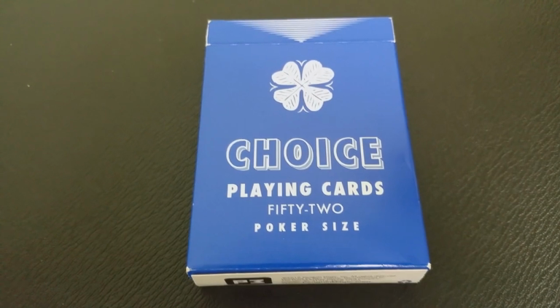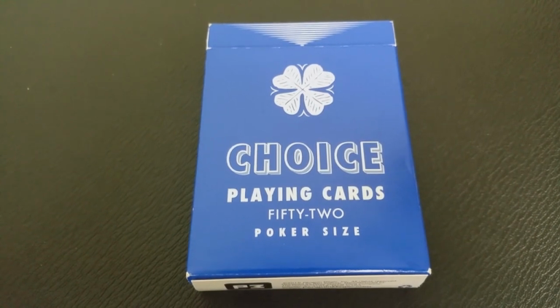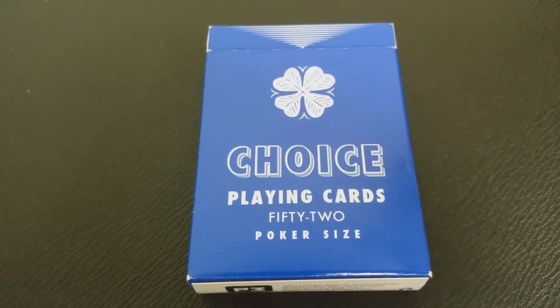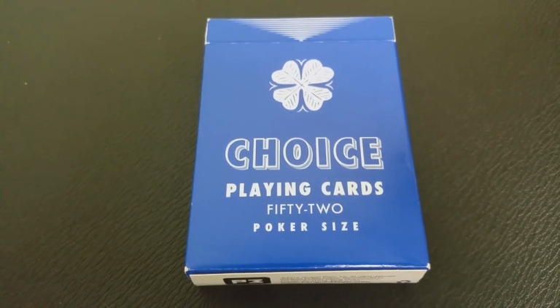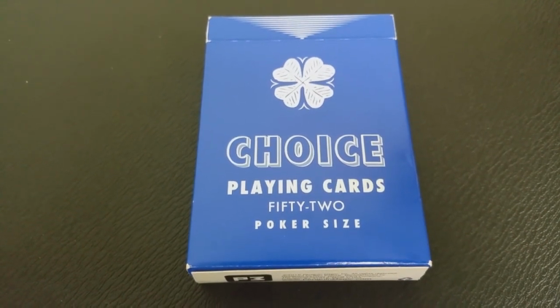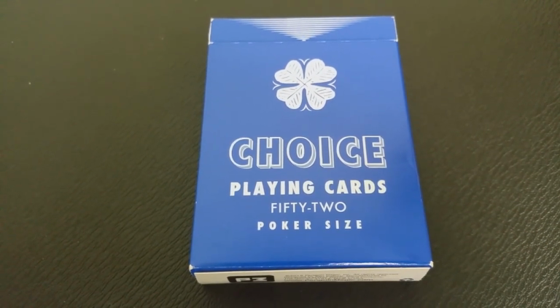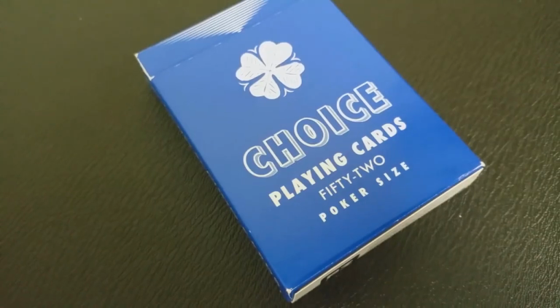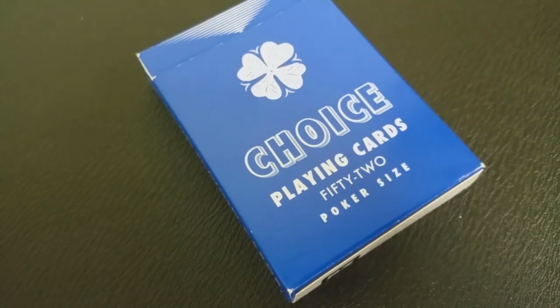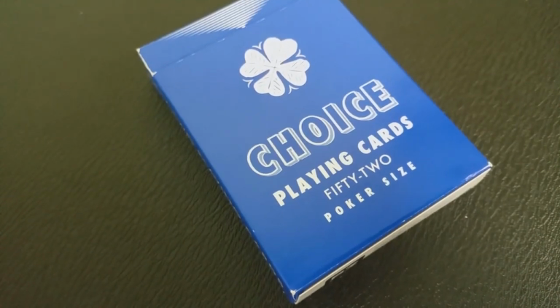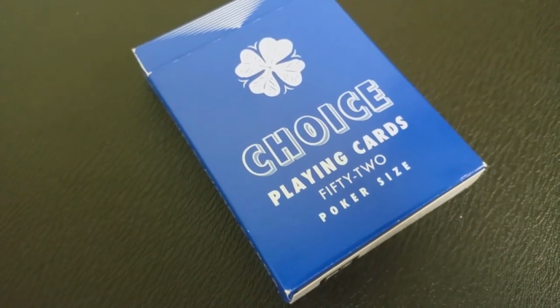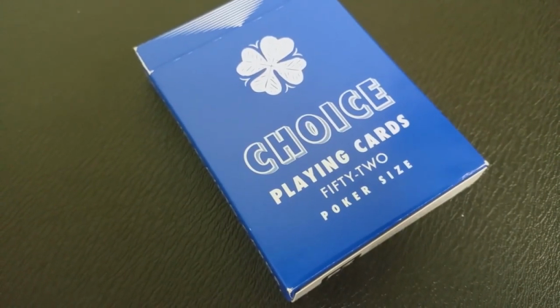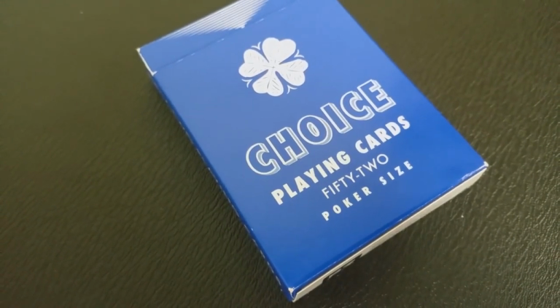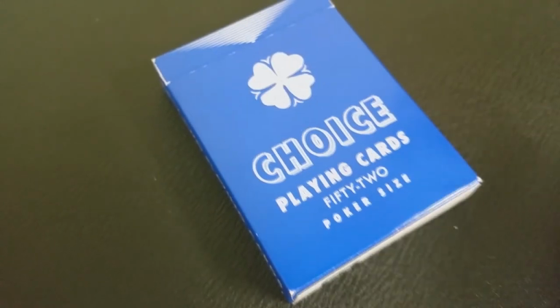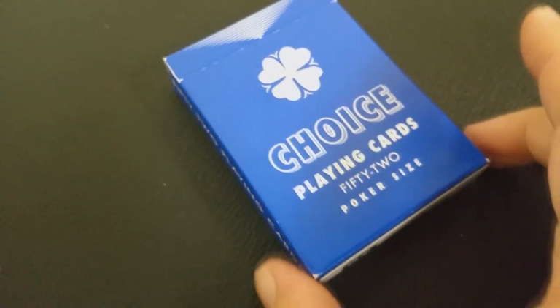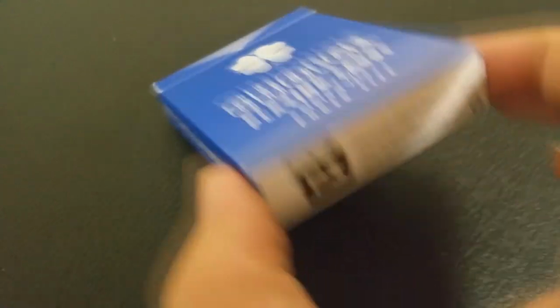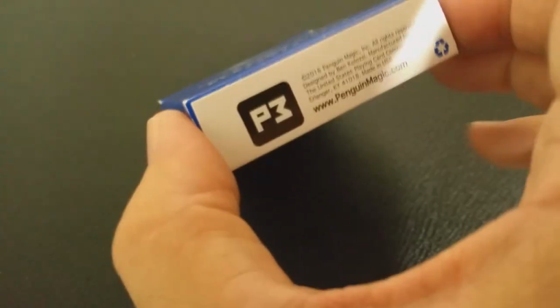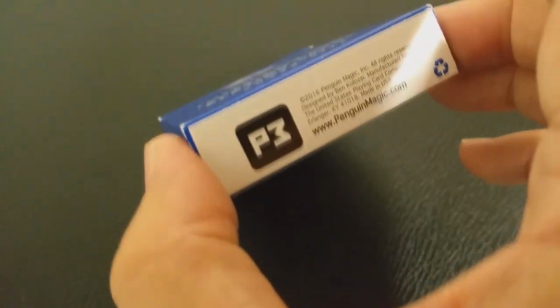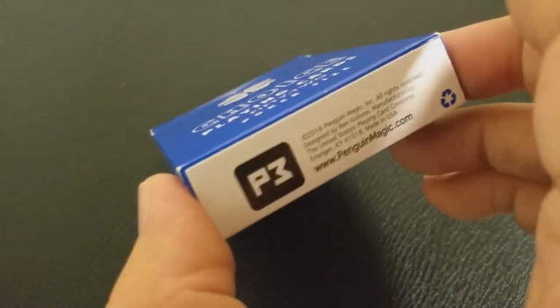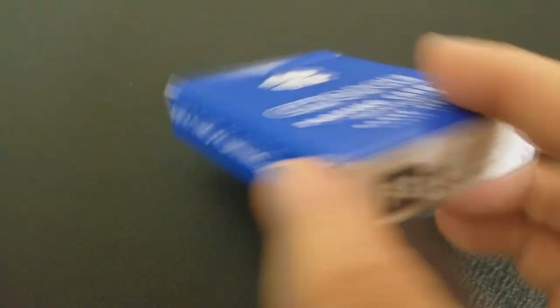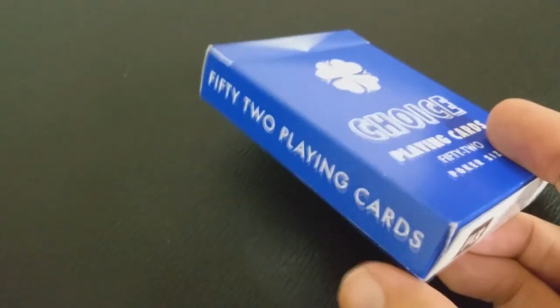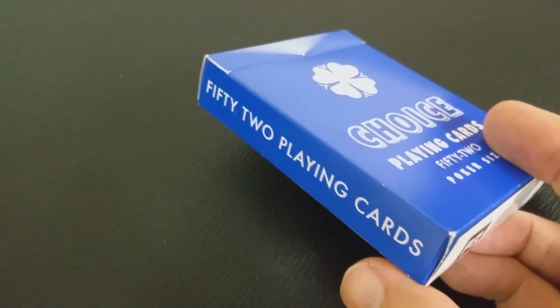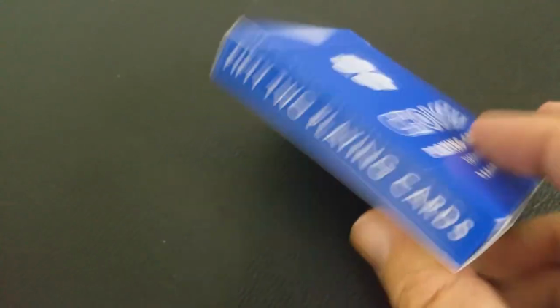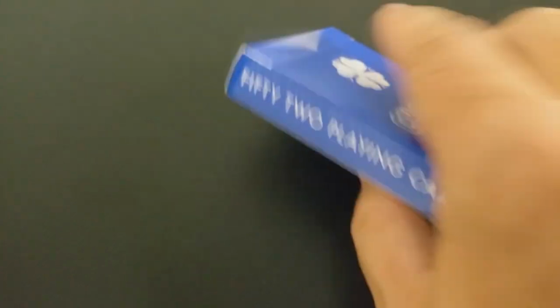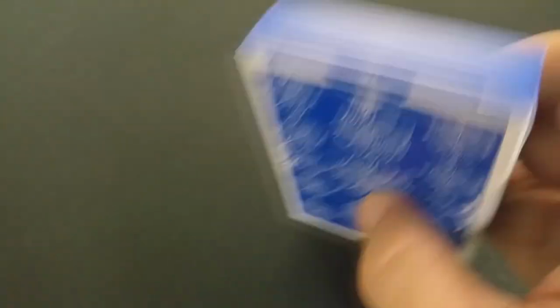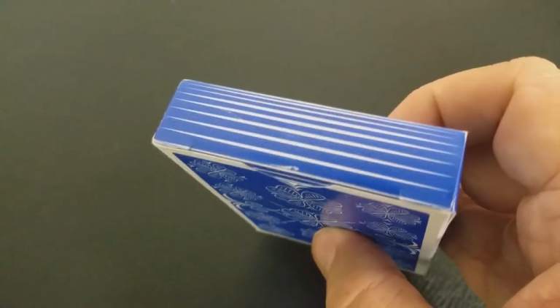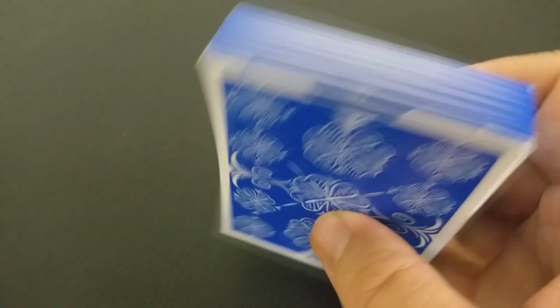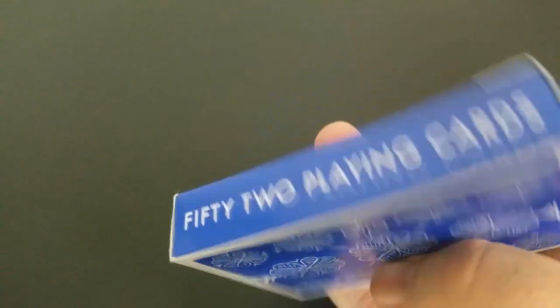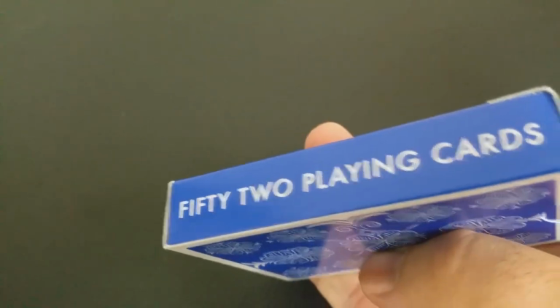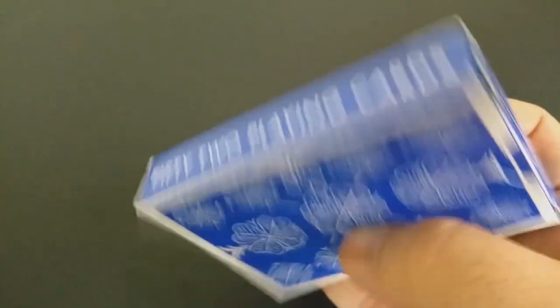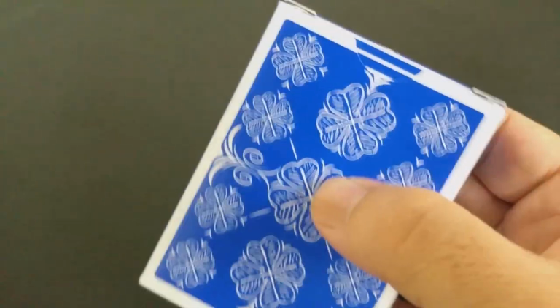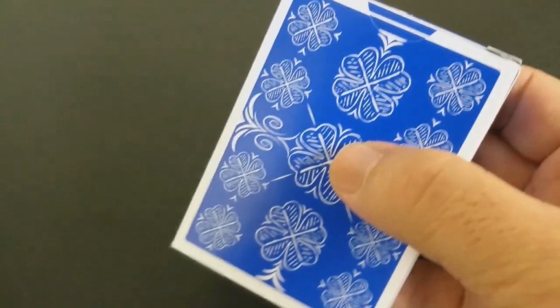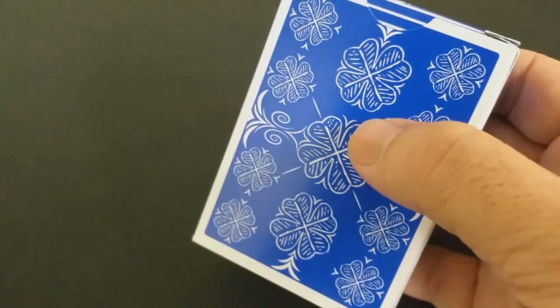It's gonna feature all the classic Arco faces and the deck includes three jokers, a double backer, and a custom ace of spades, all coming together in this beautiful tuck box. And if you like this, you better pick it up because only 2,000 decks were printed.